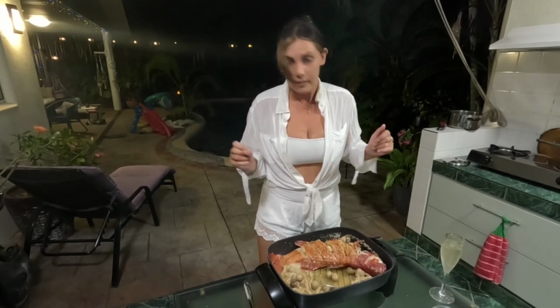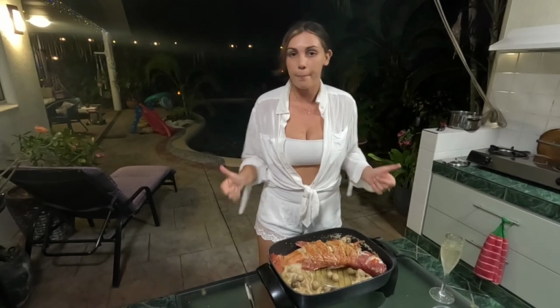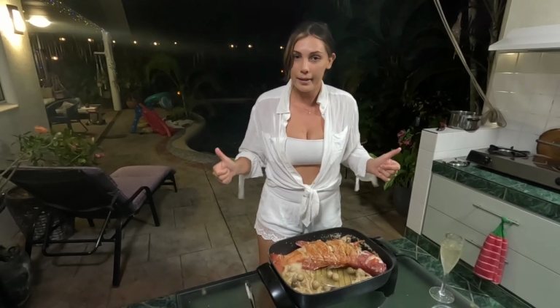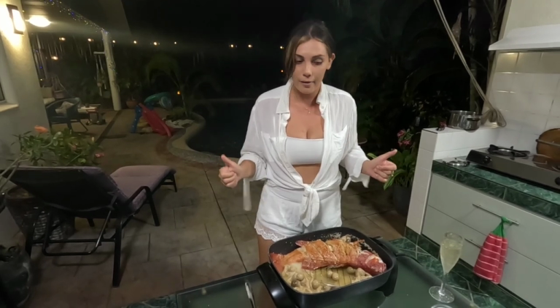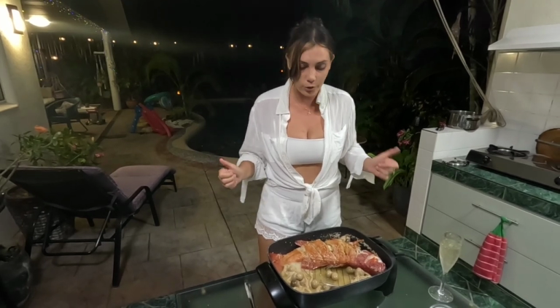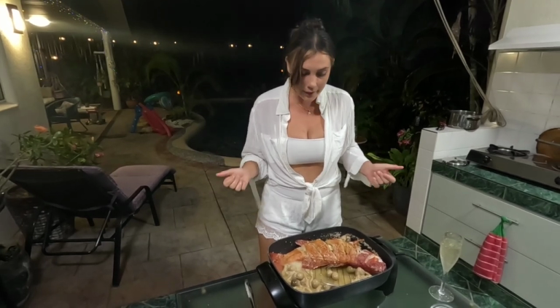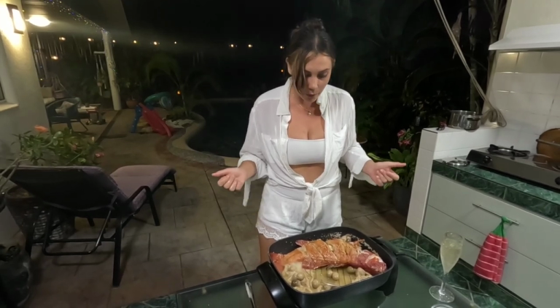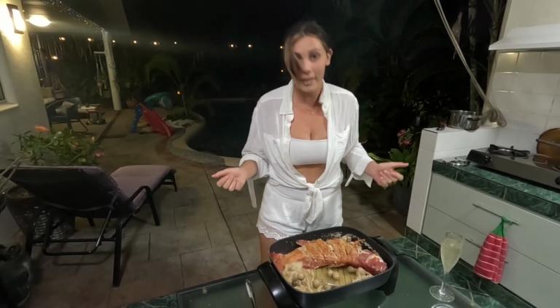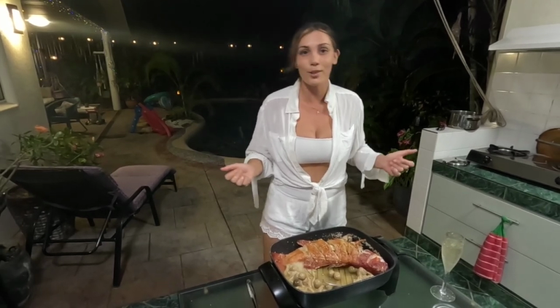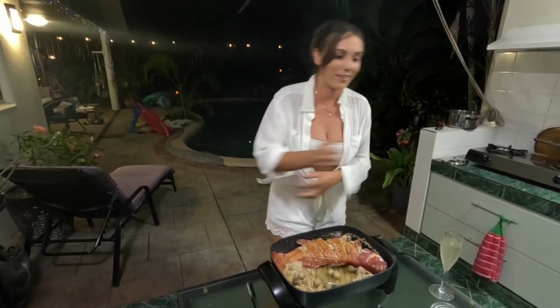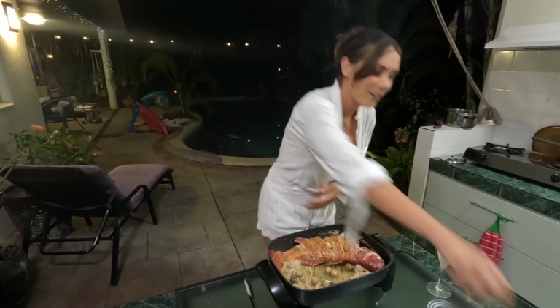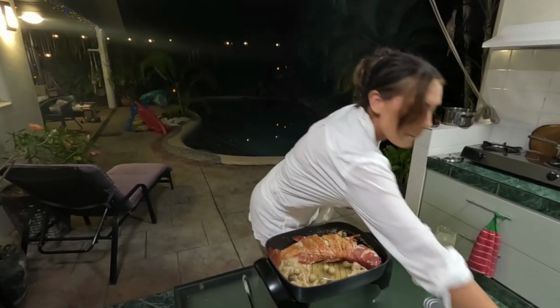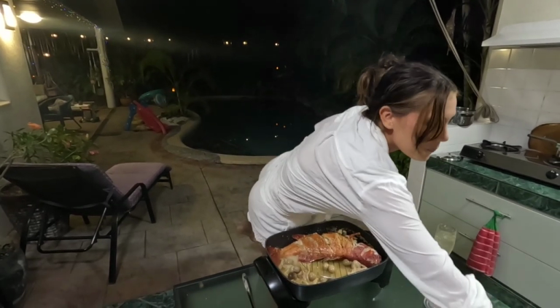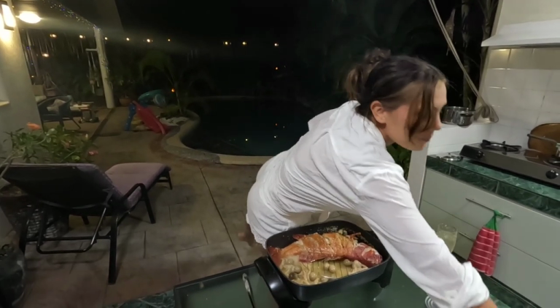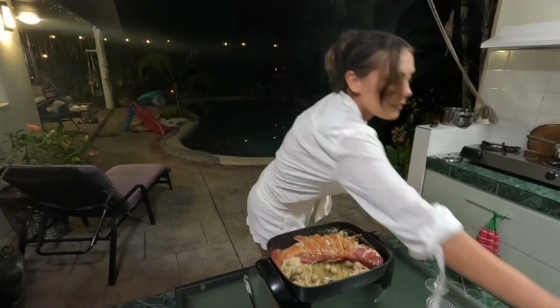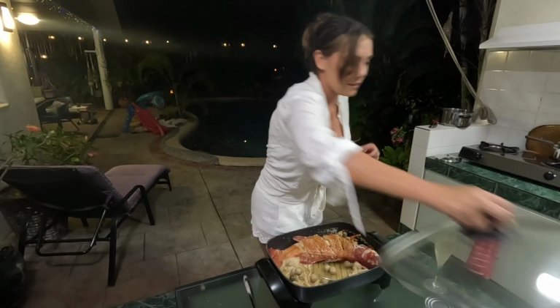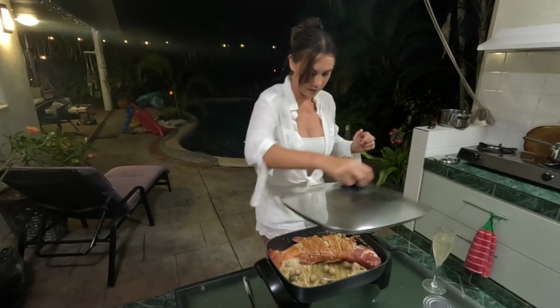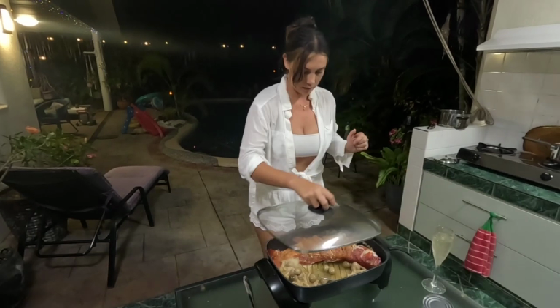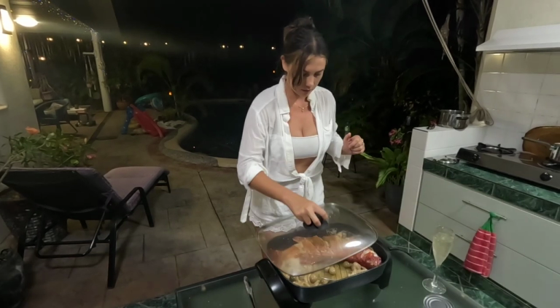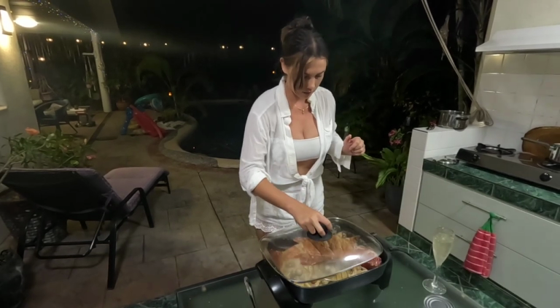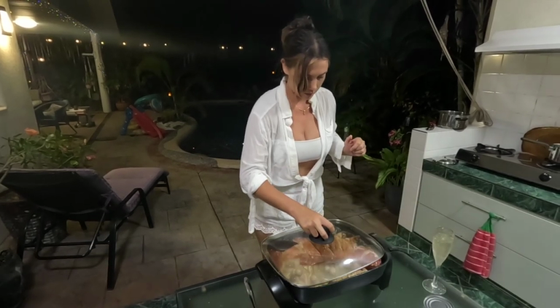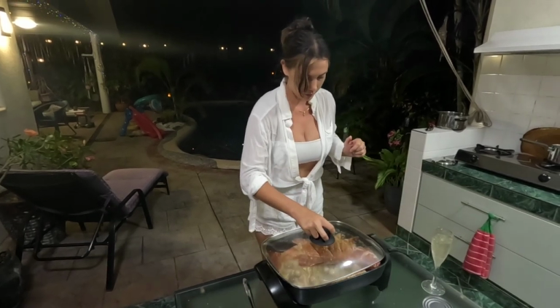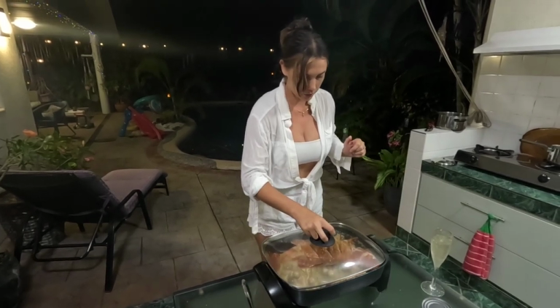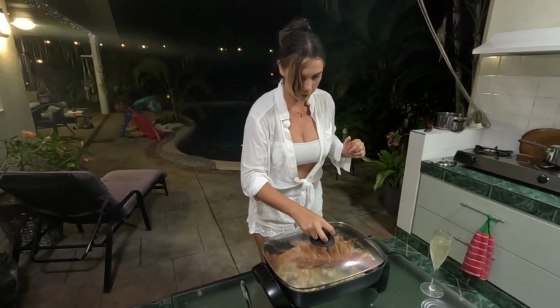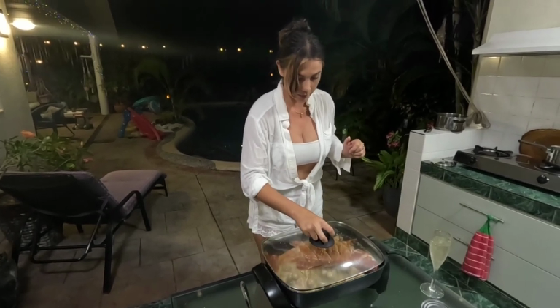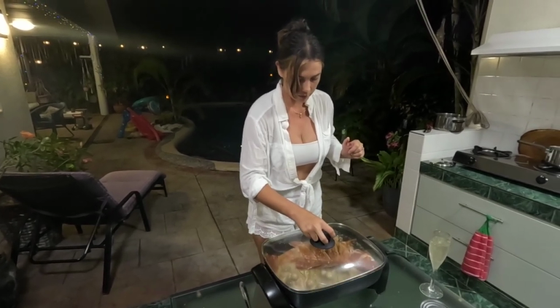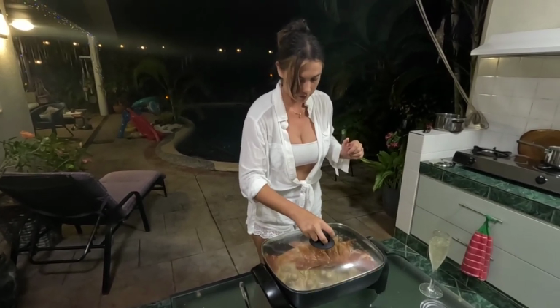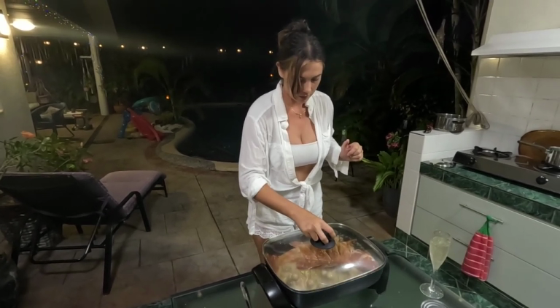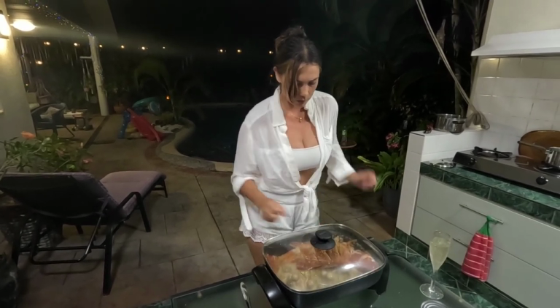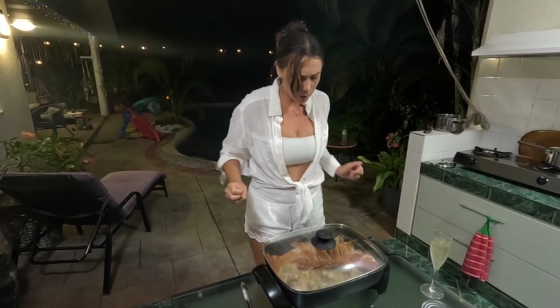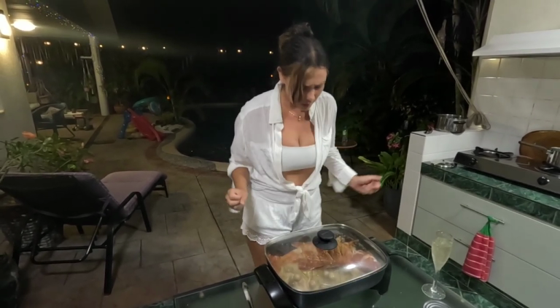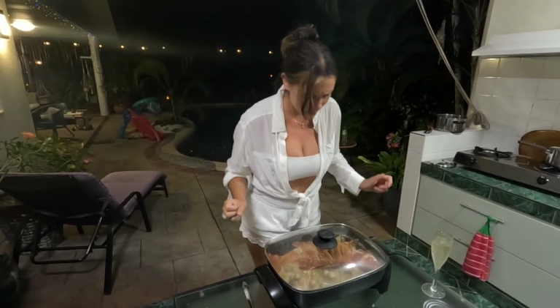Sit back and have a drink and we'll check it soon. That looks so good. I'm so excited.